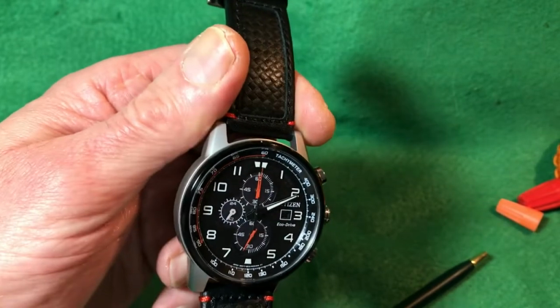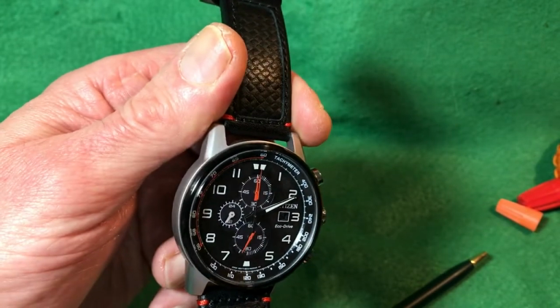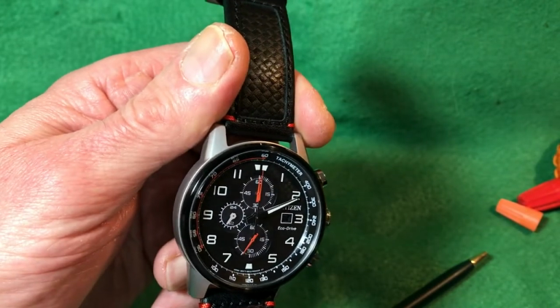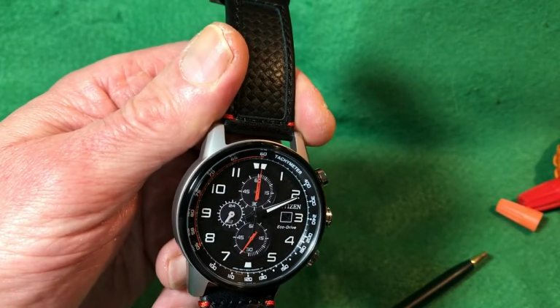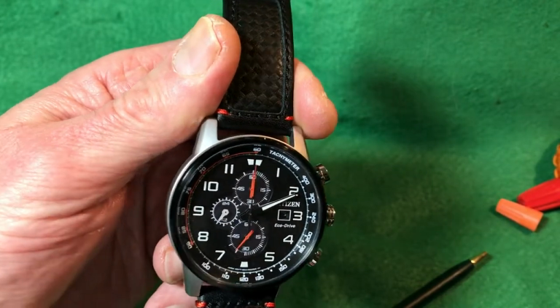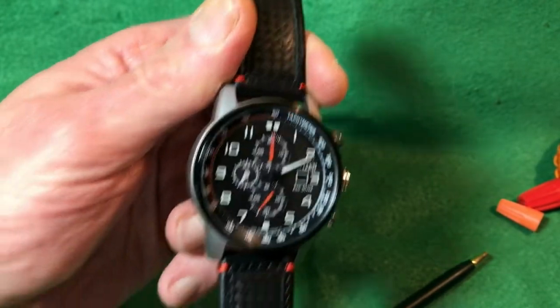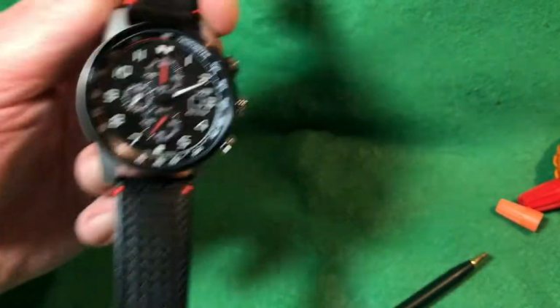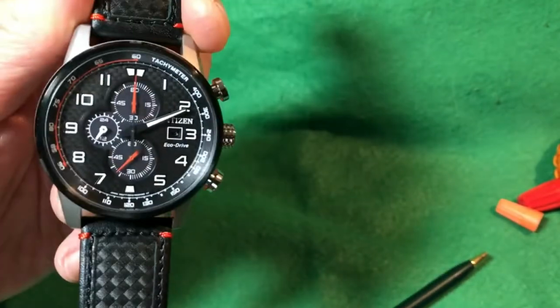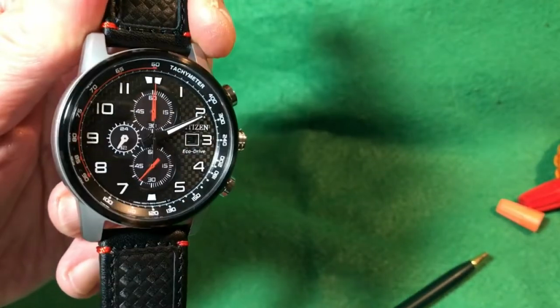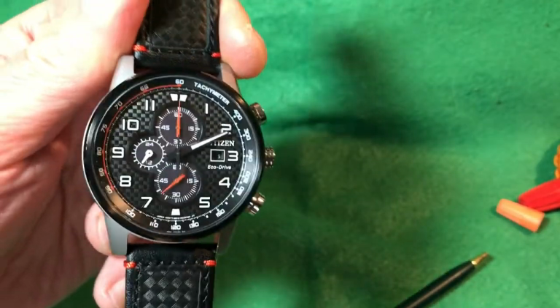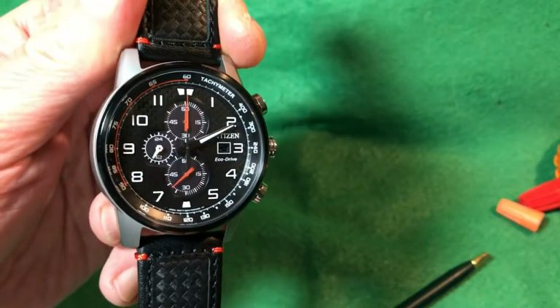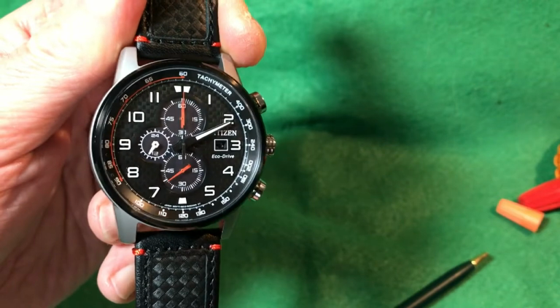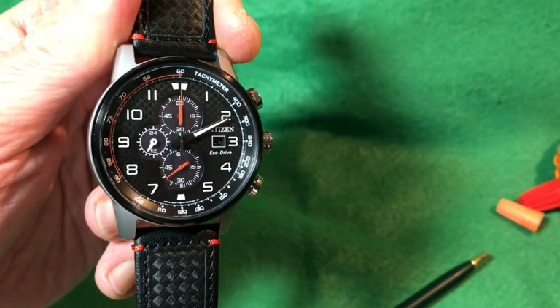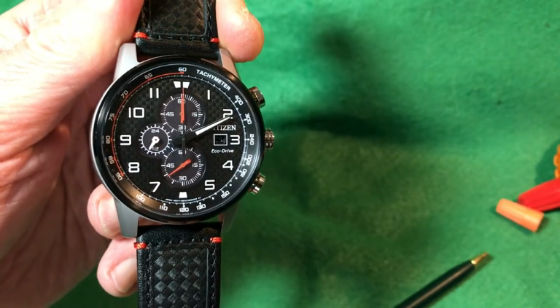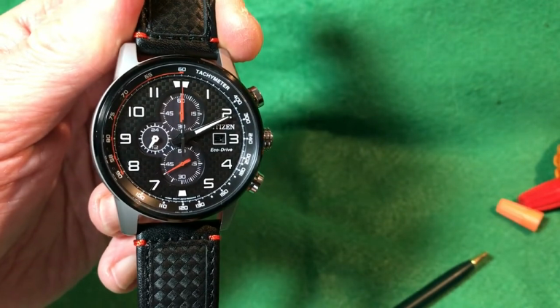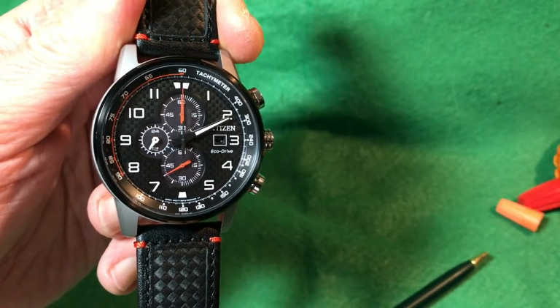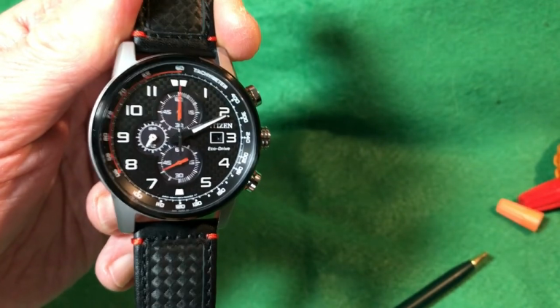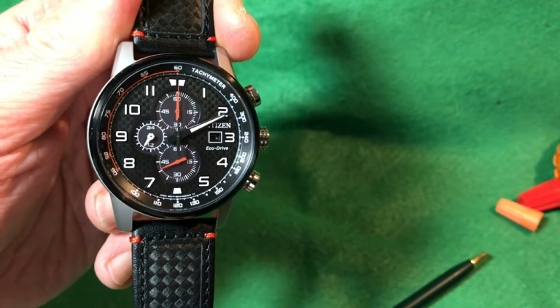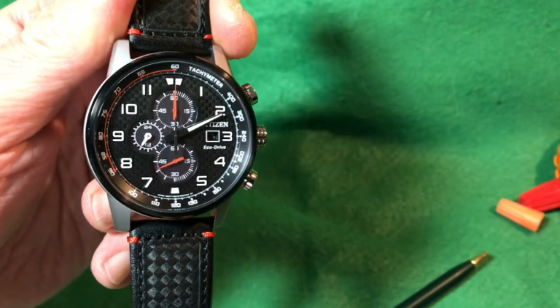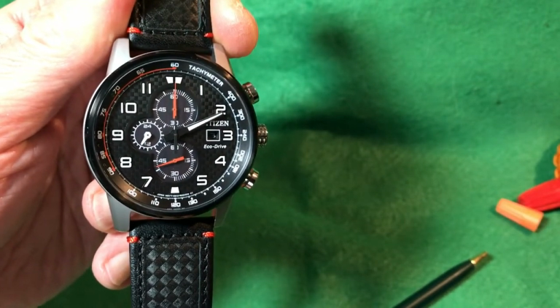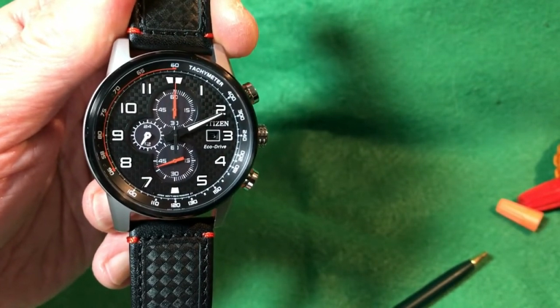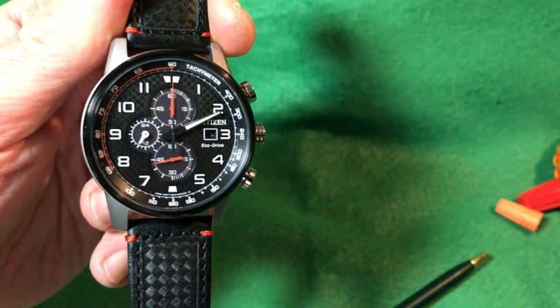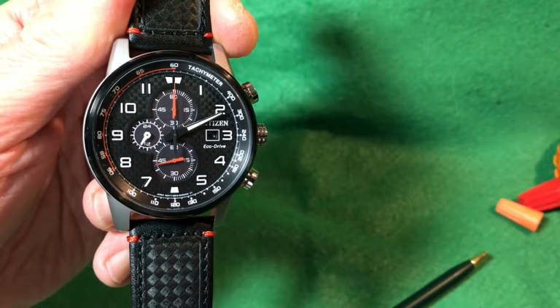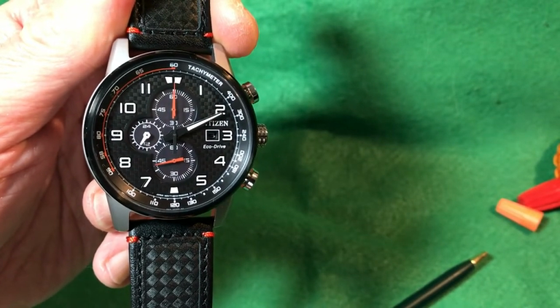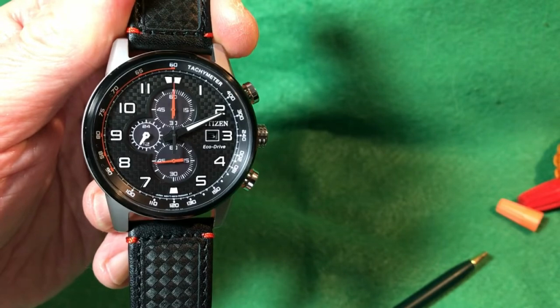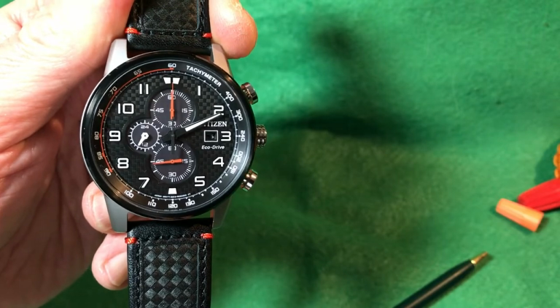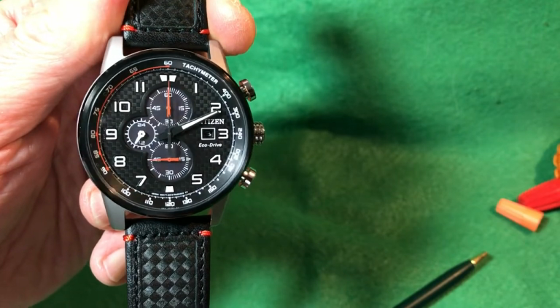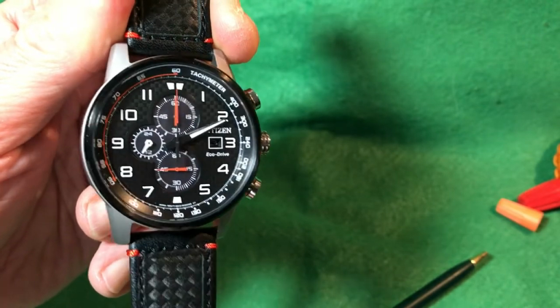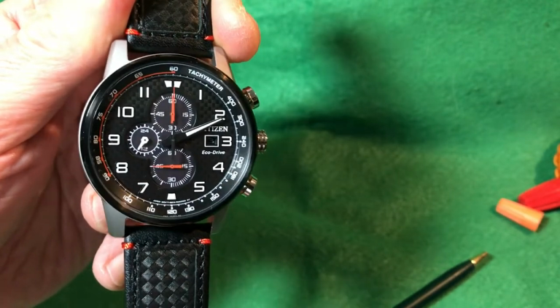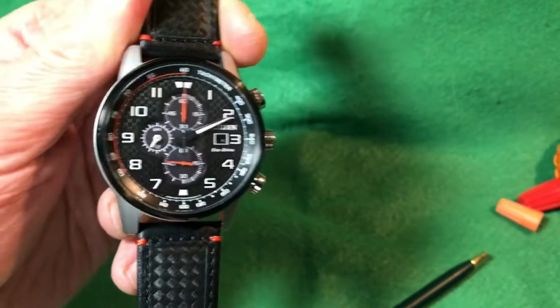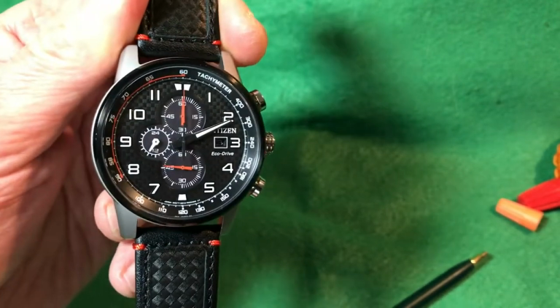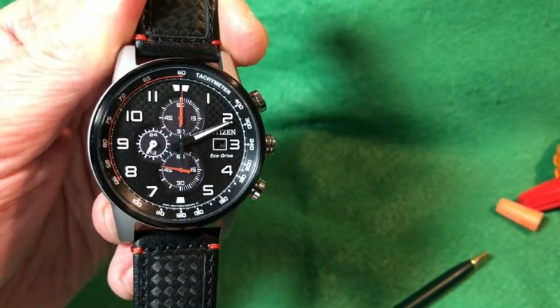The reference number for this watch is CA0681-03E — Charlie Alpha 0681-03 Echo. That's the reference number.